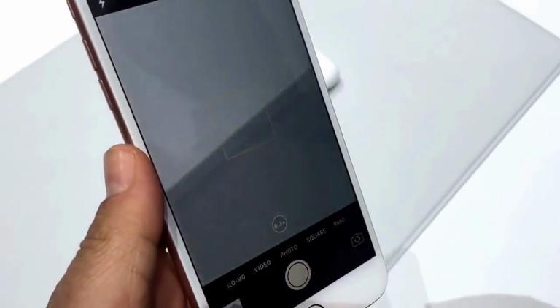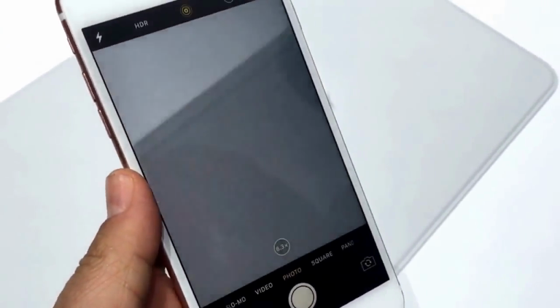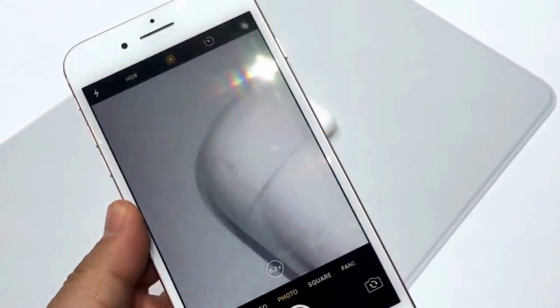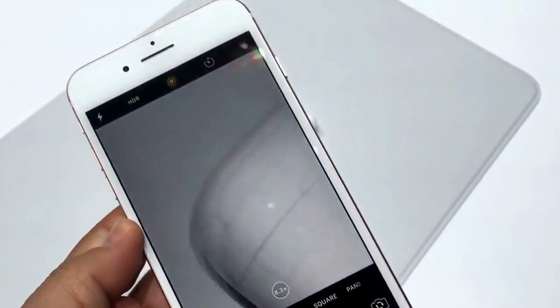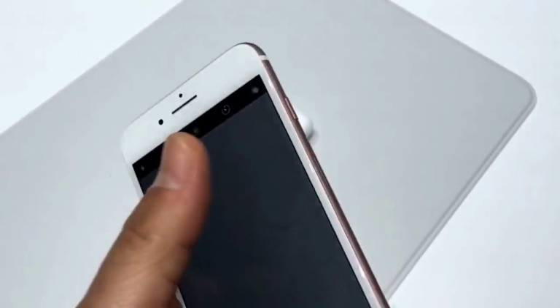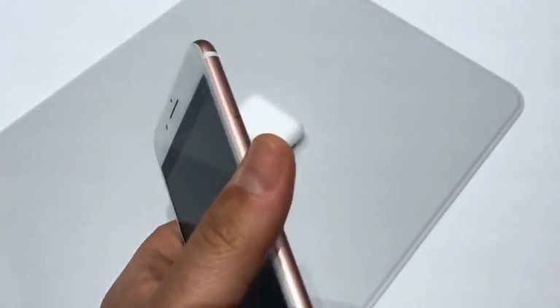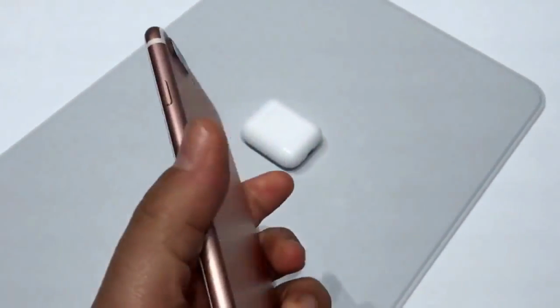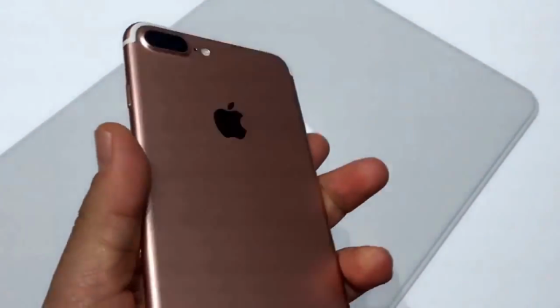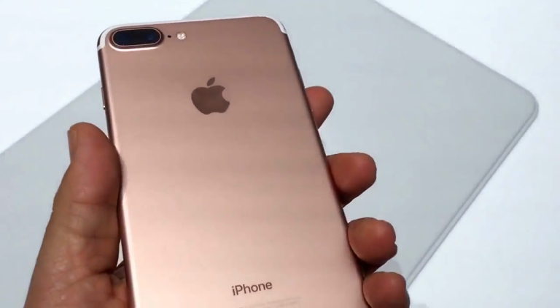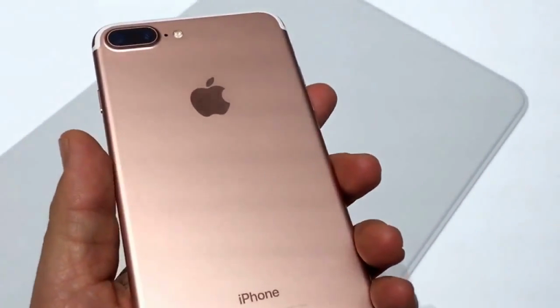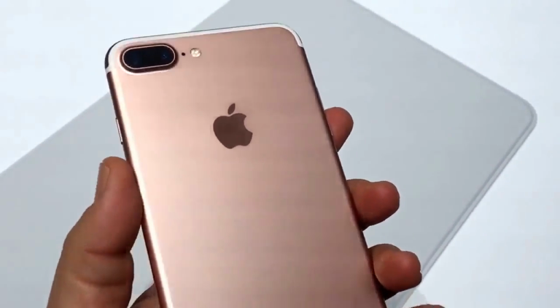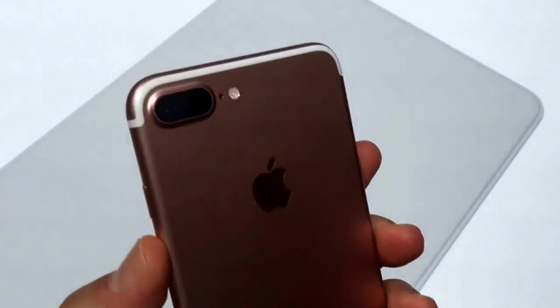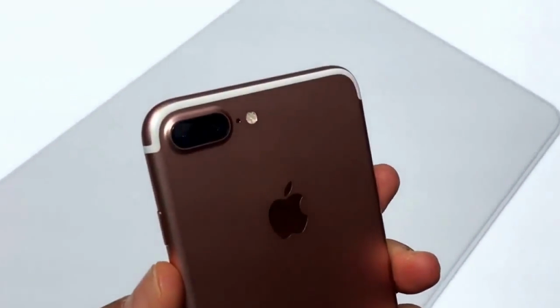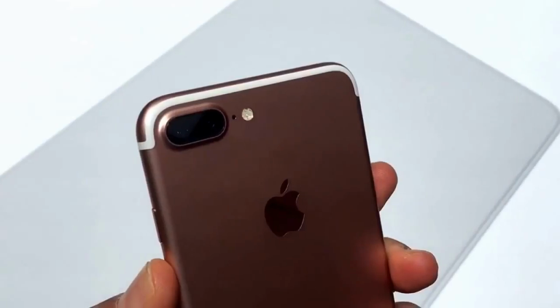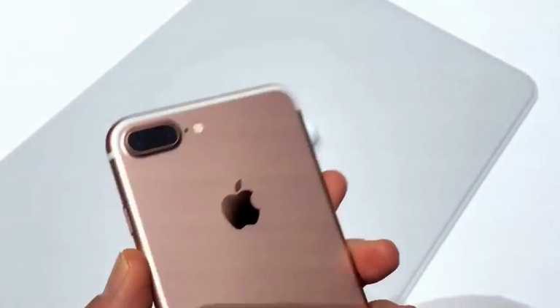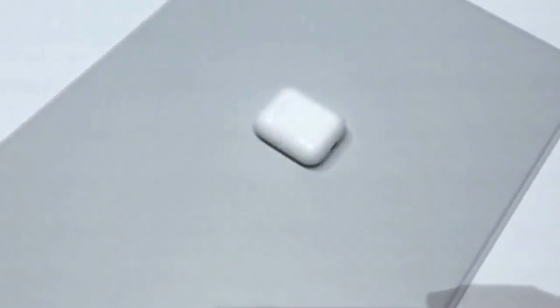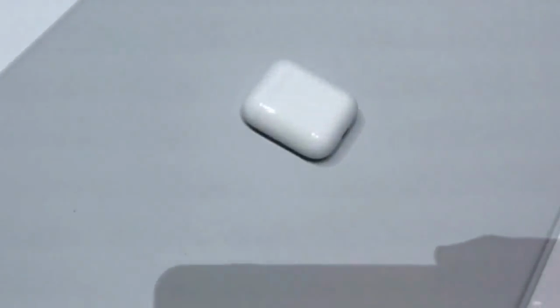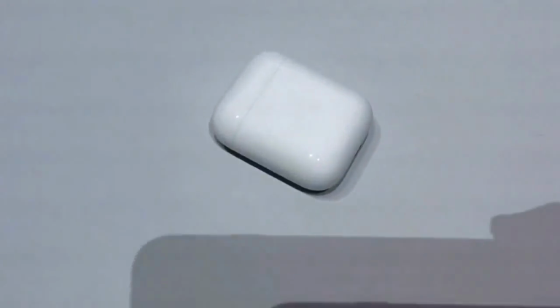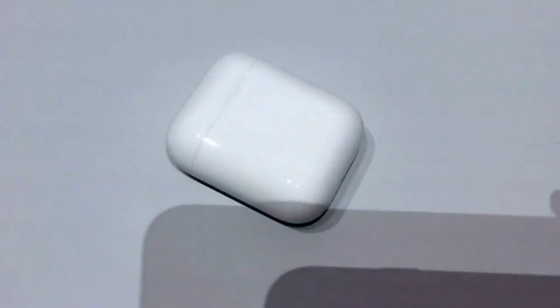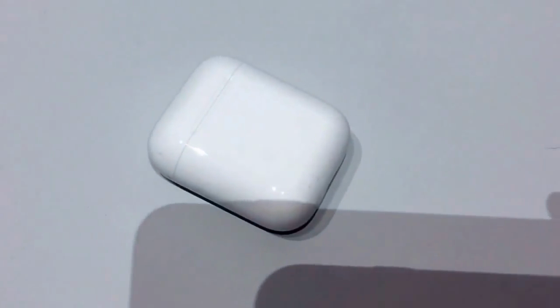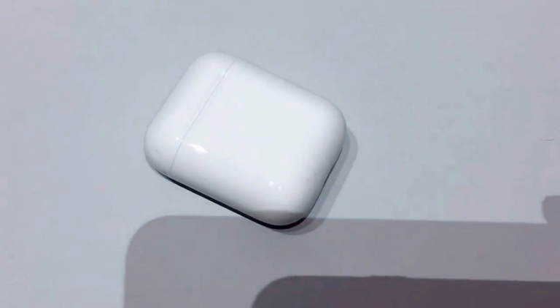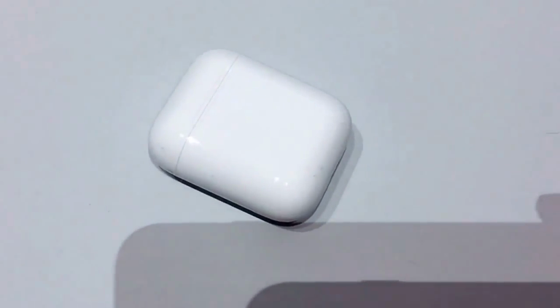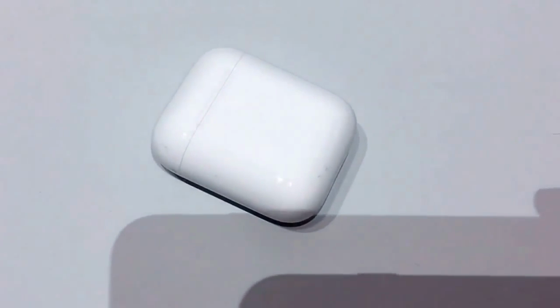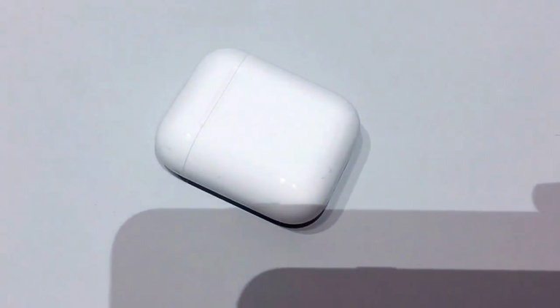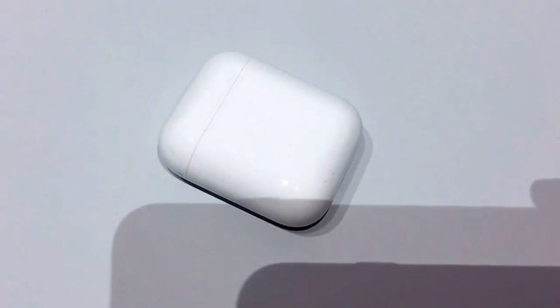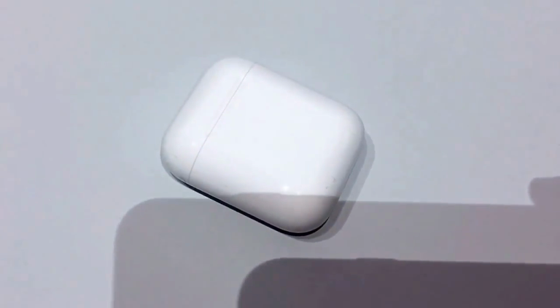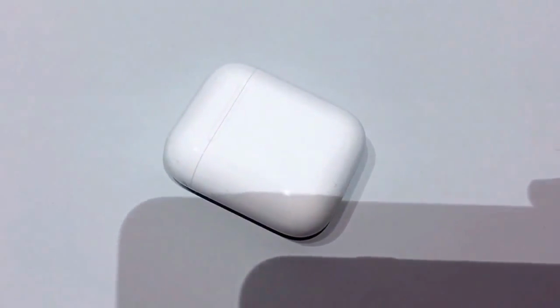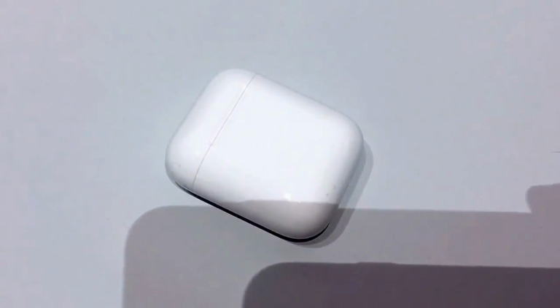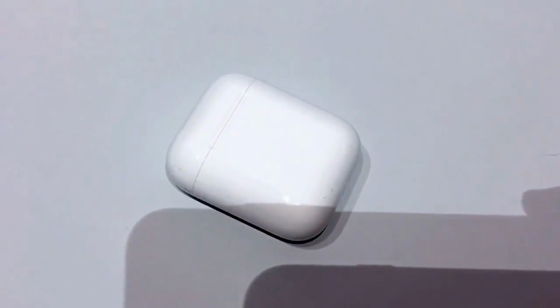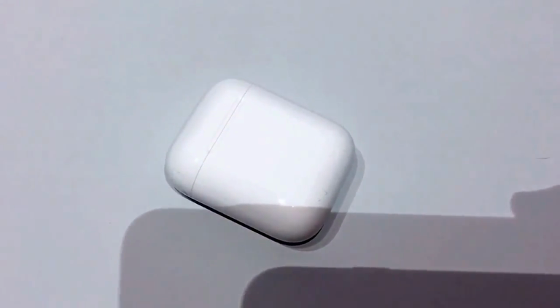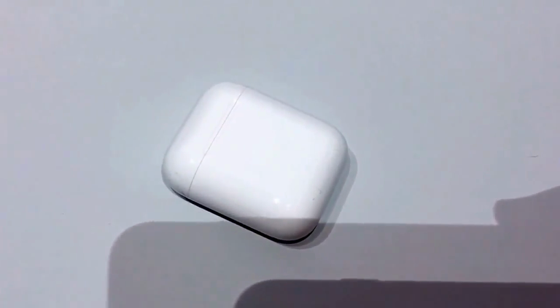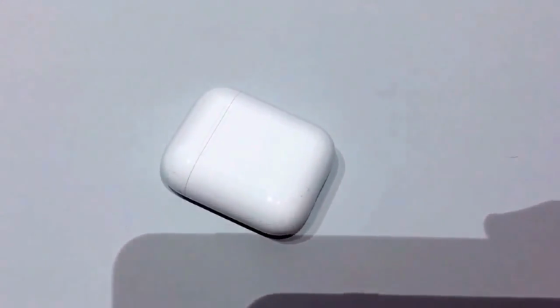So that's the 7 Plus in a nutshell — a quick look from here at the Apple event in San Francisco. And by the way, those are the AirPods, which are coming out in October. I'm Scott Stein.